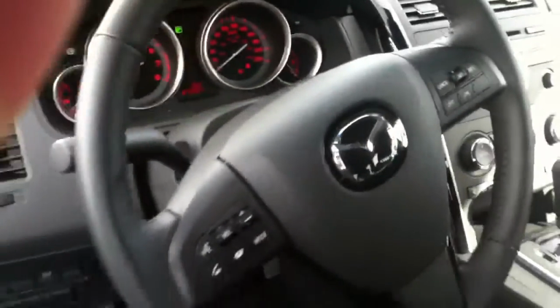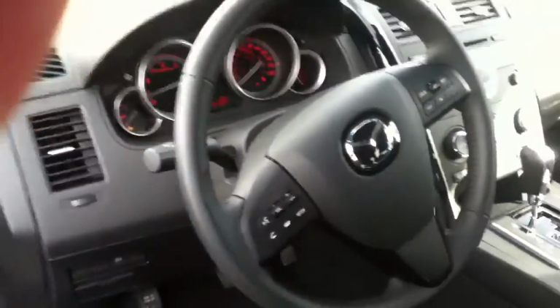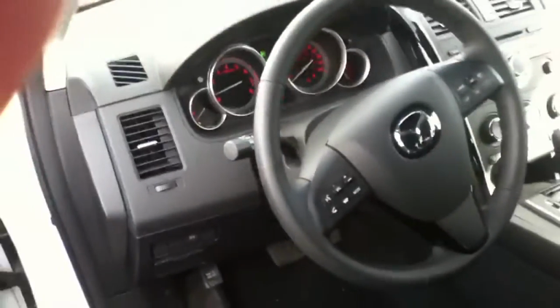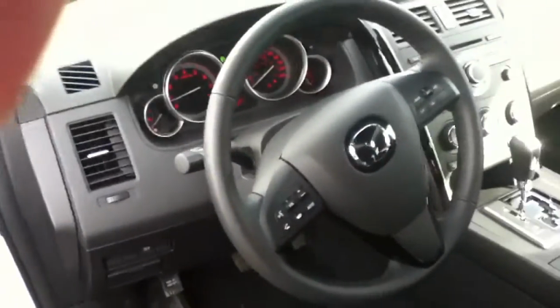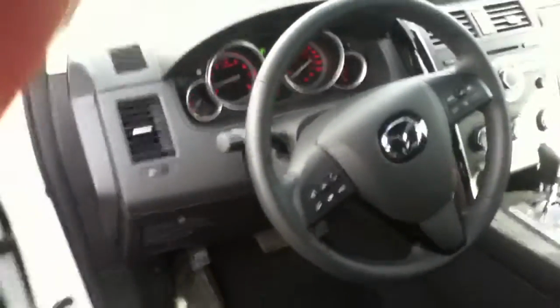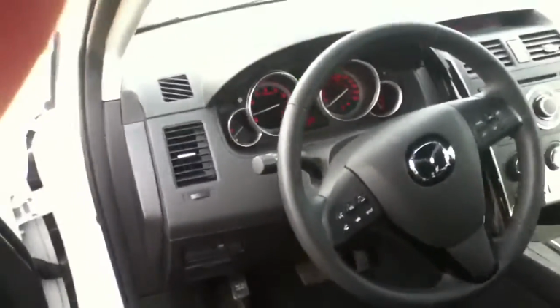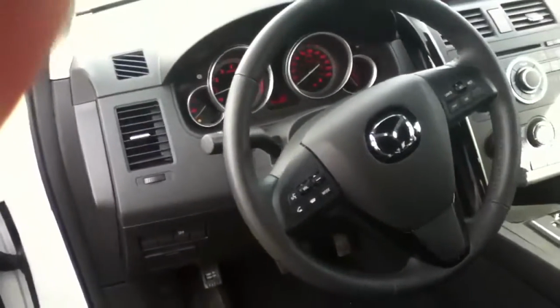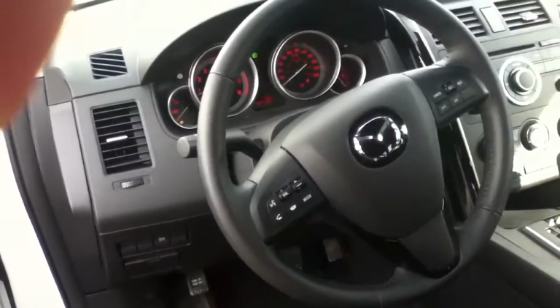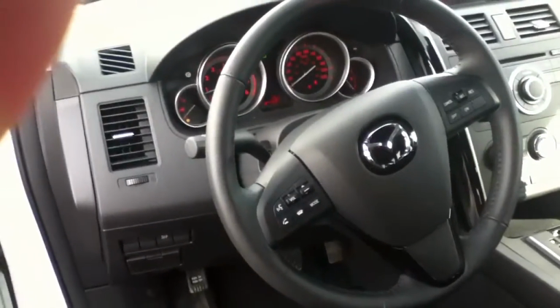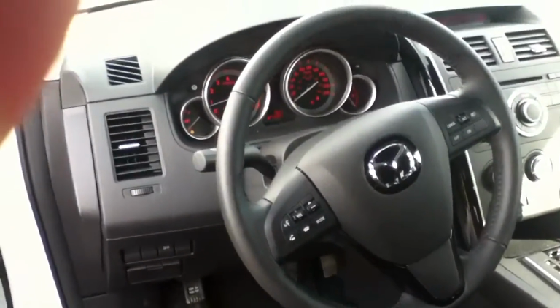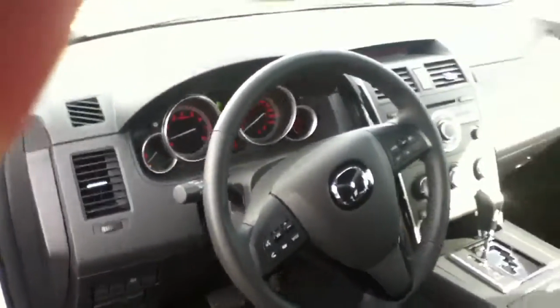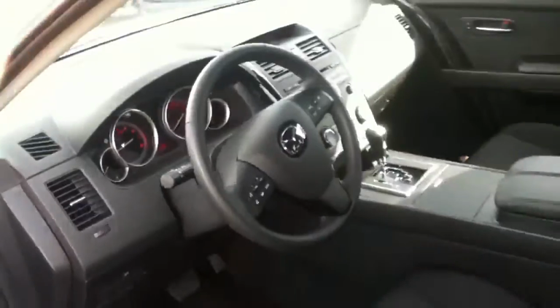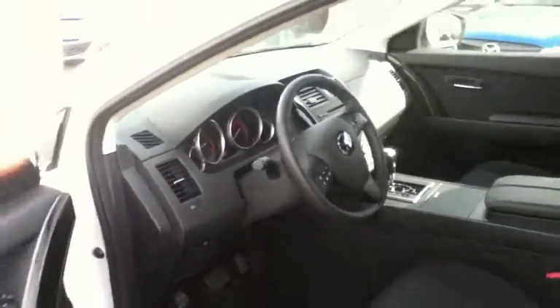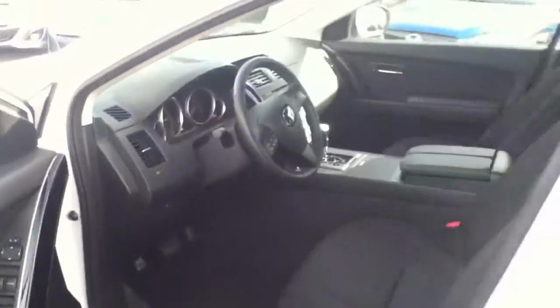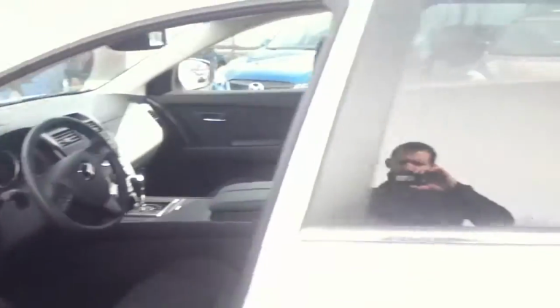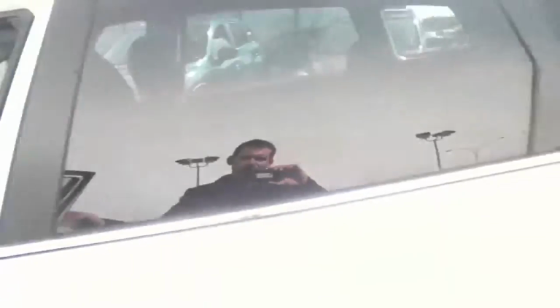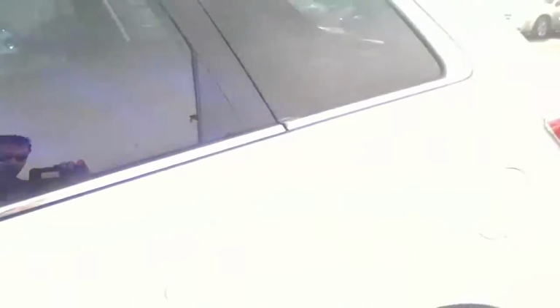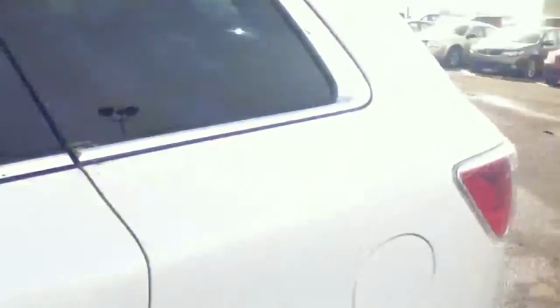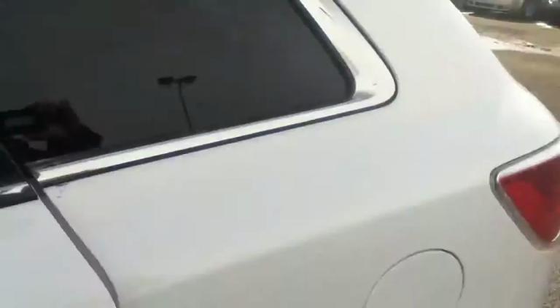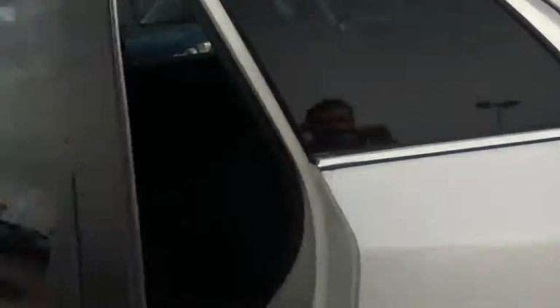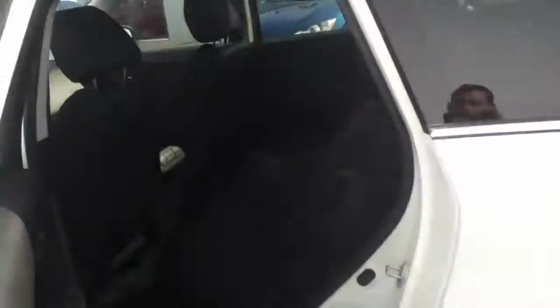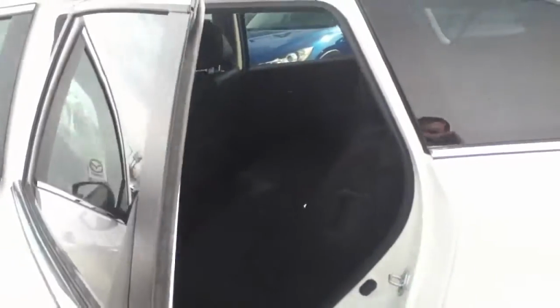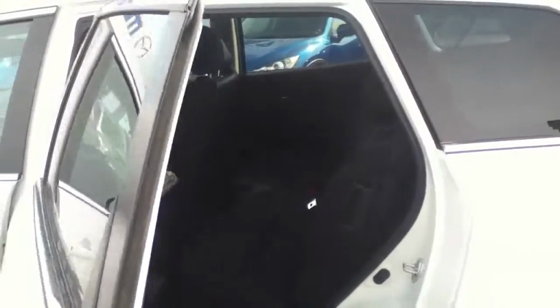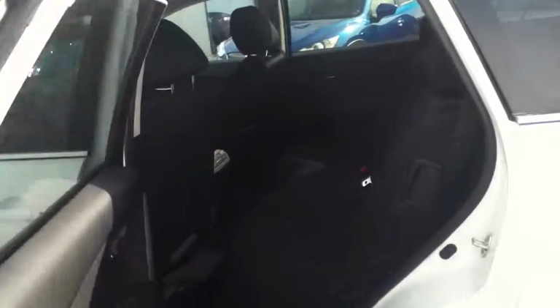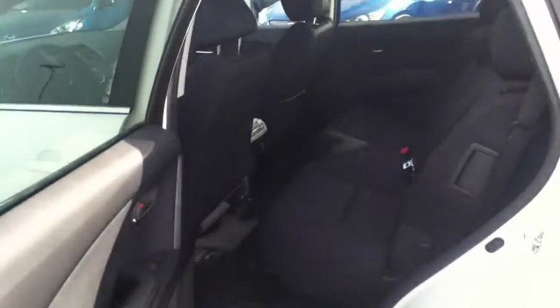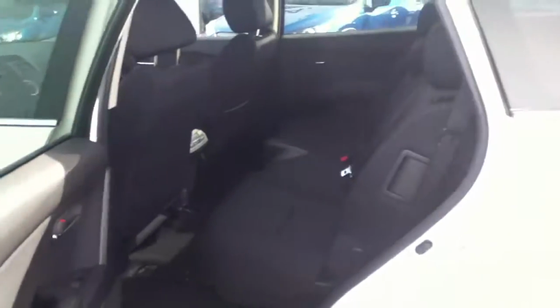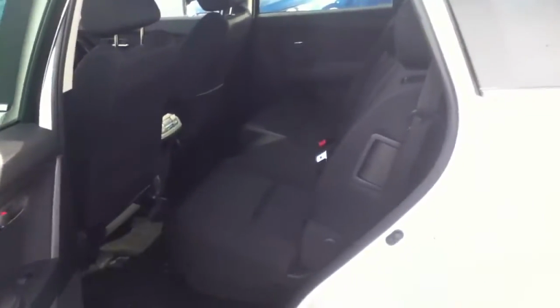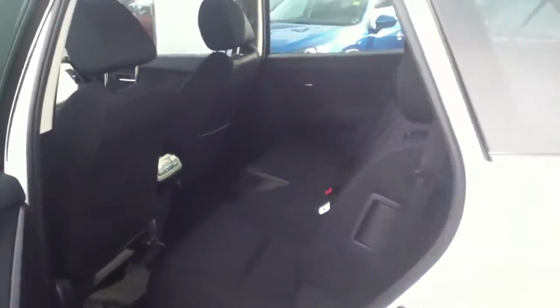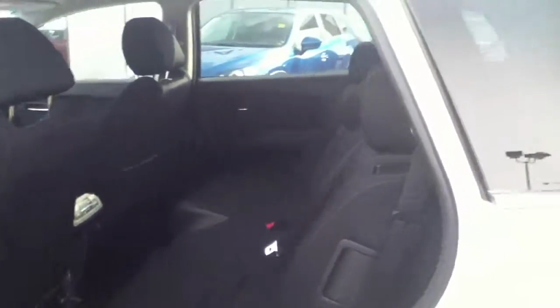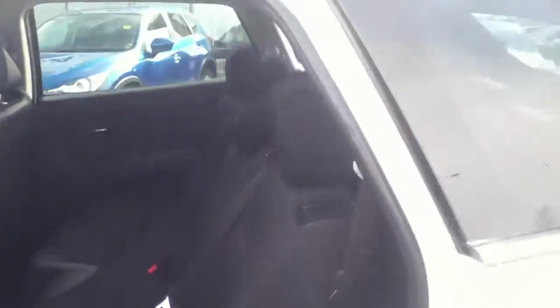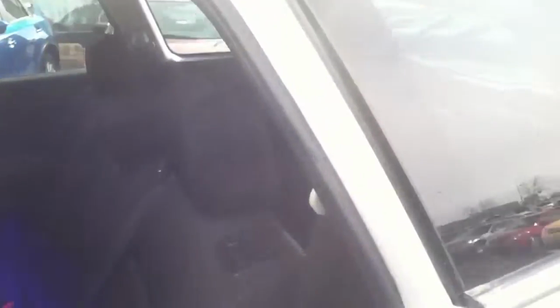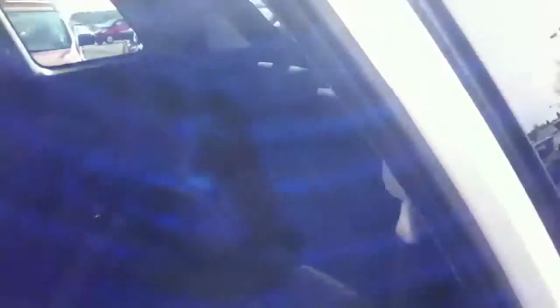Your steering wheel can control your cruise control and also your audio. As we enter the back, there's lots of room in the back seat. There is a third row in the back.